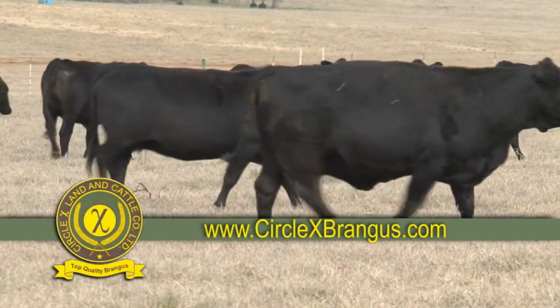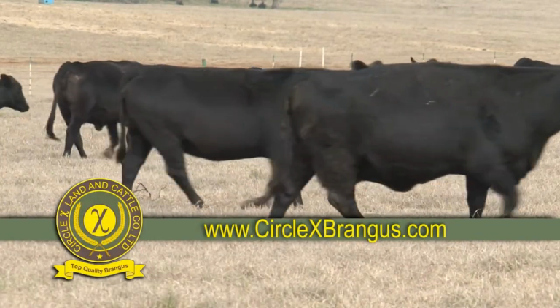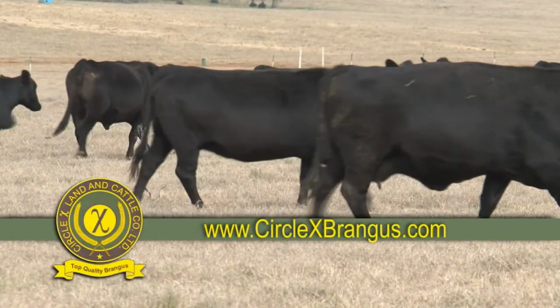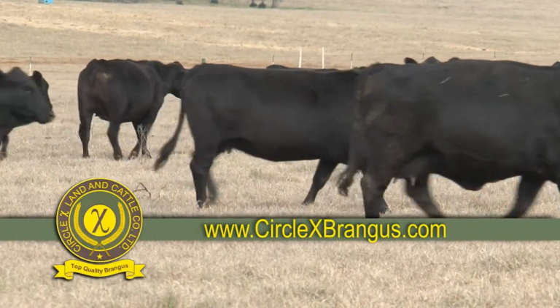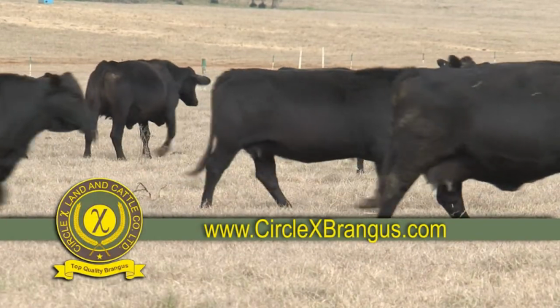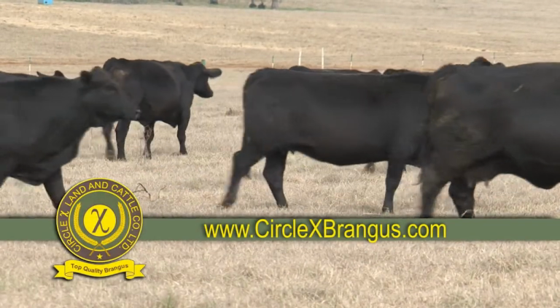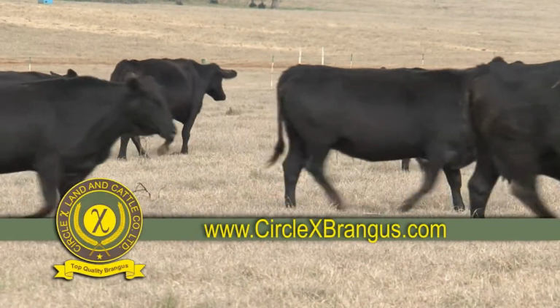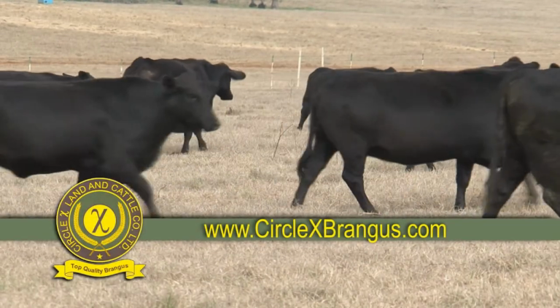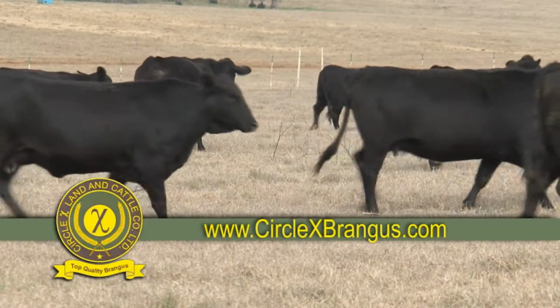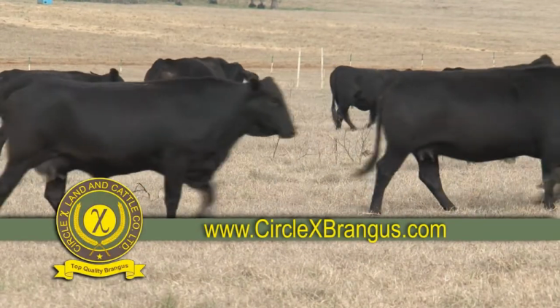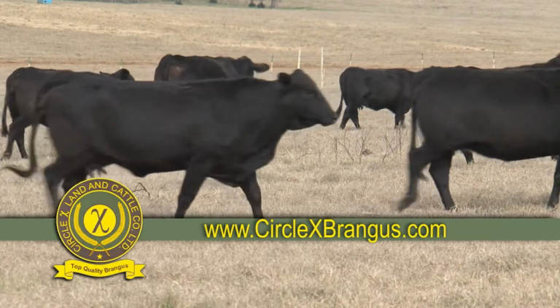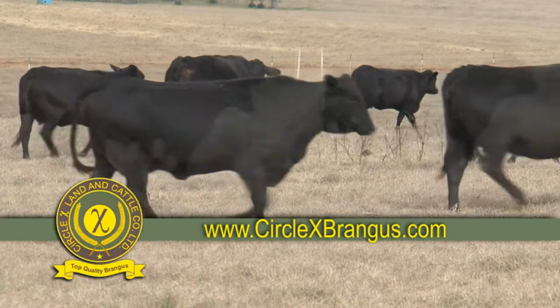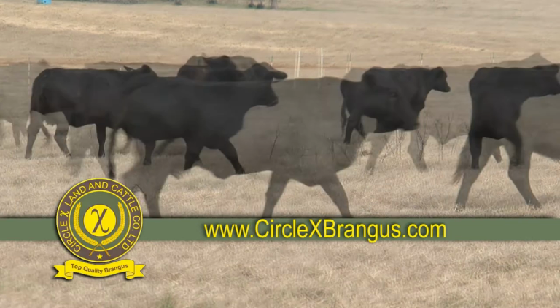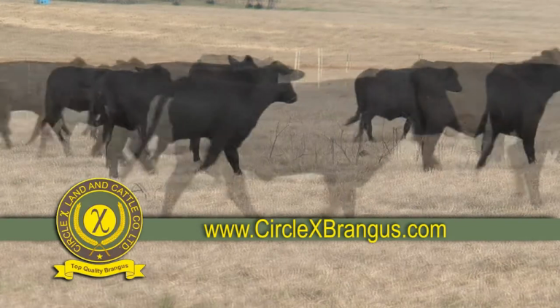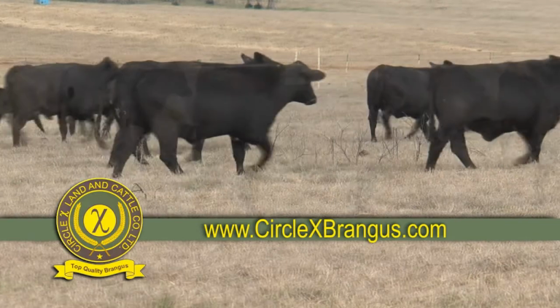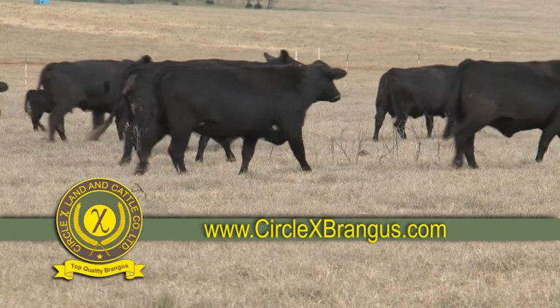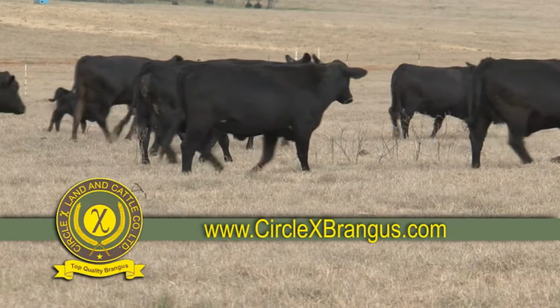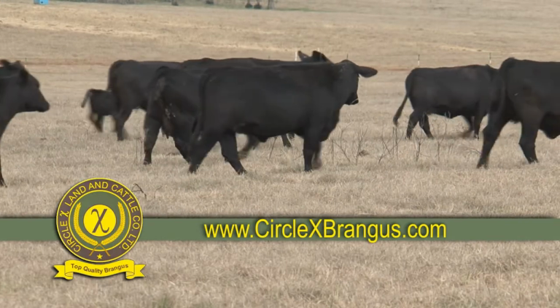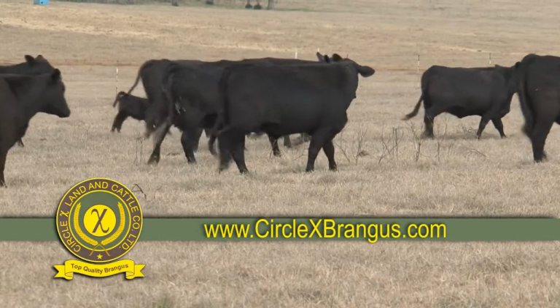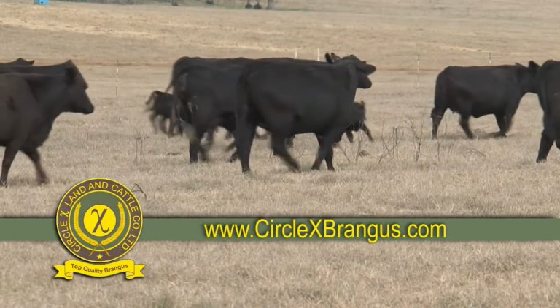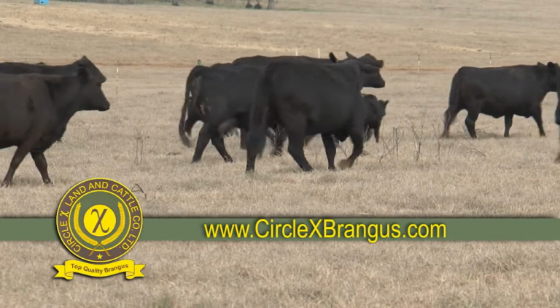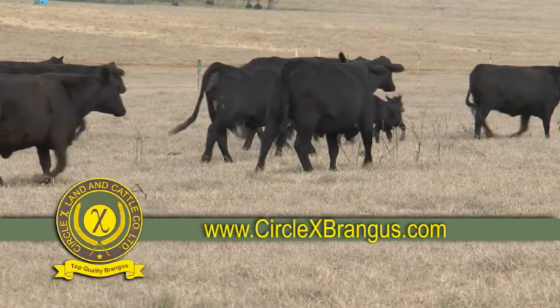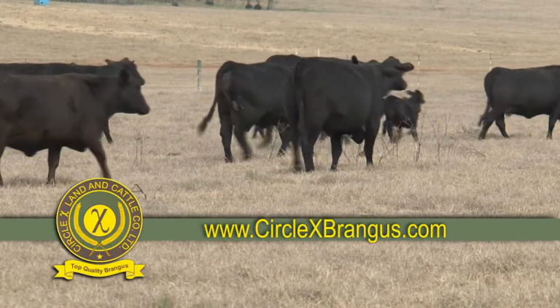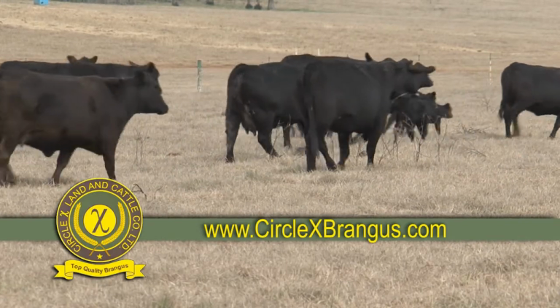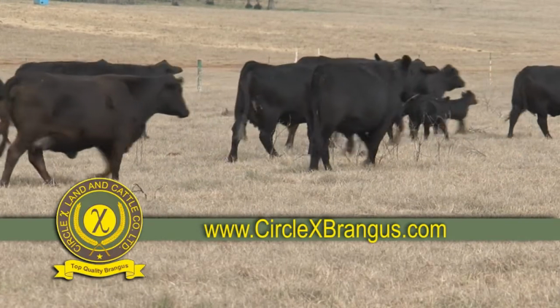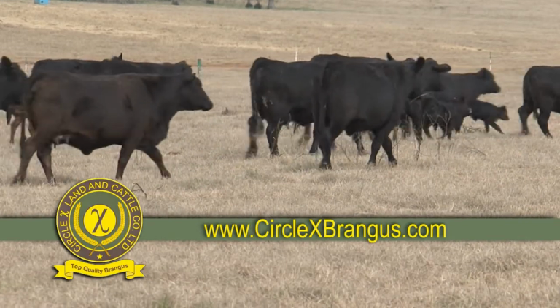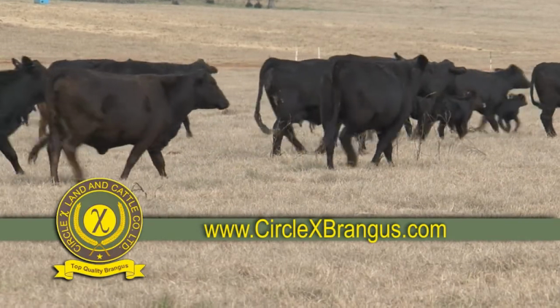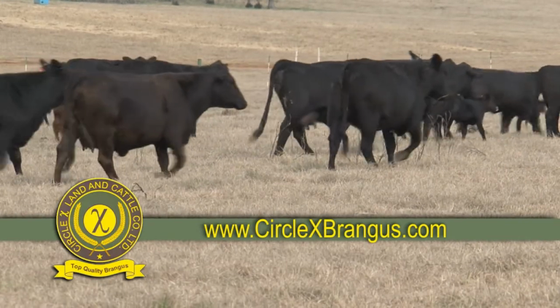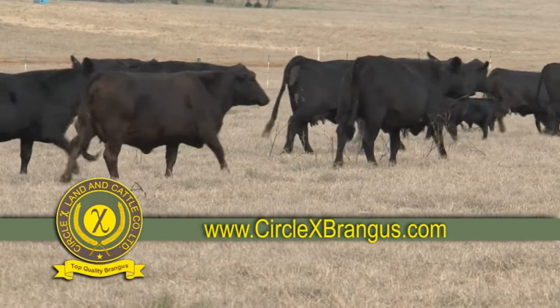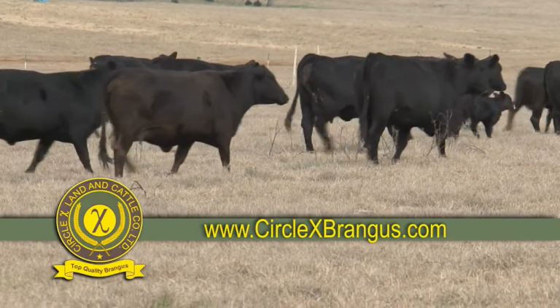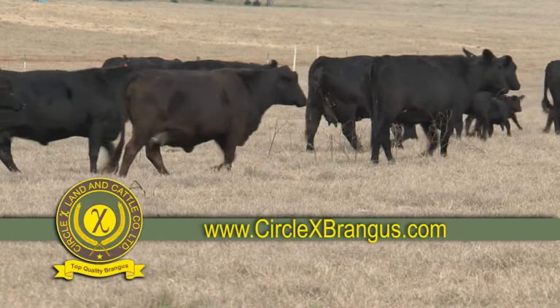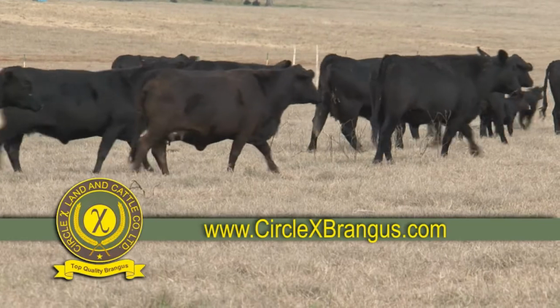Circle X cattle have proven records on feed and boast some of the best carcass data values in the breed genetics, guaranteed to improve the efficiency of your herd.